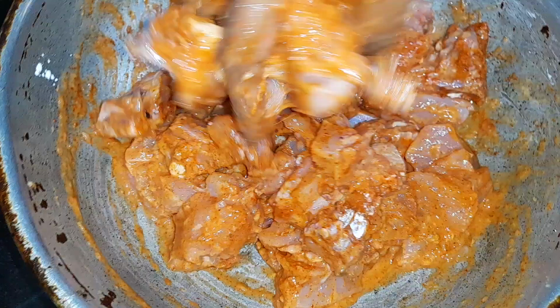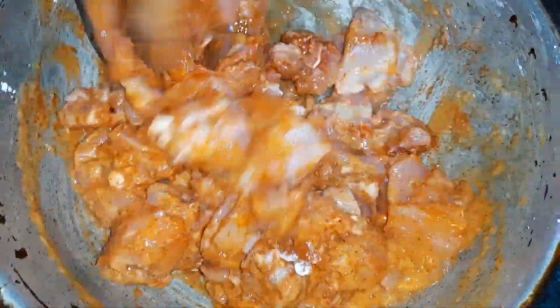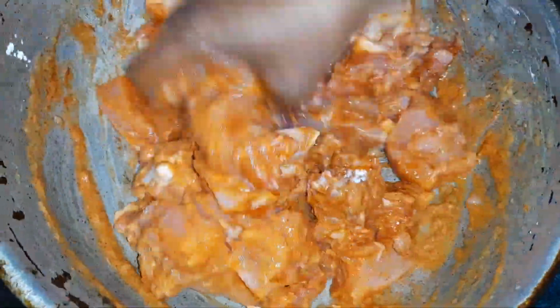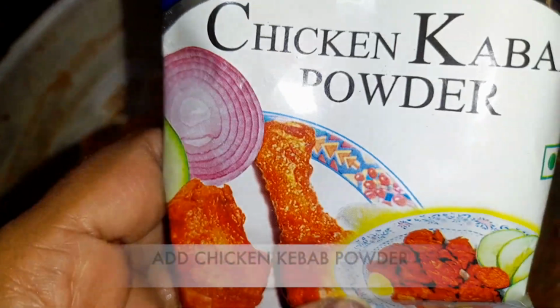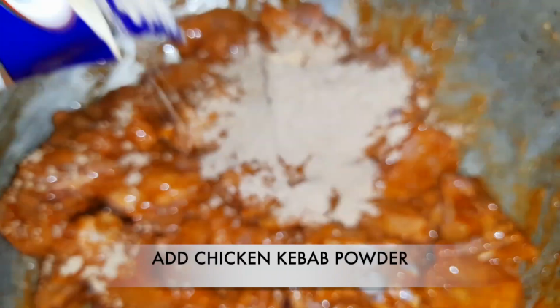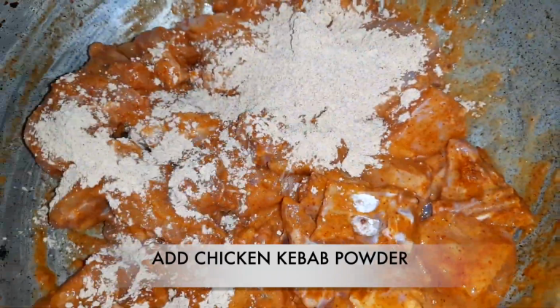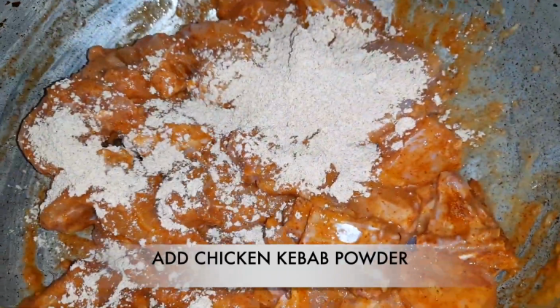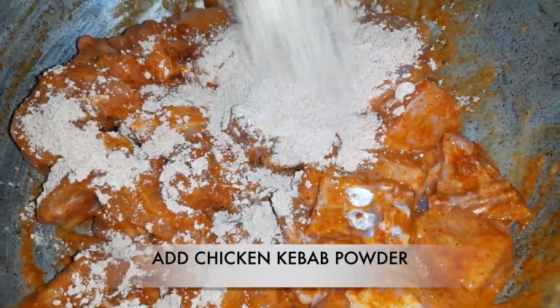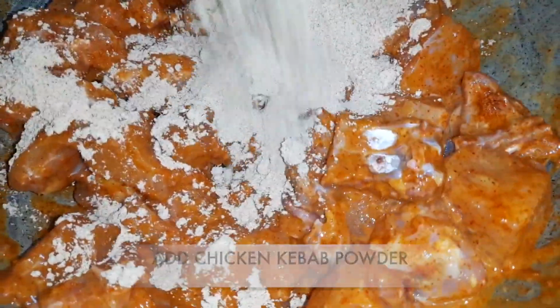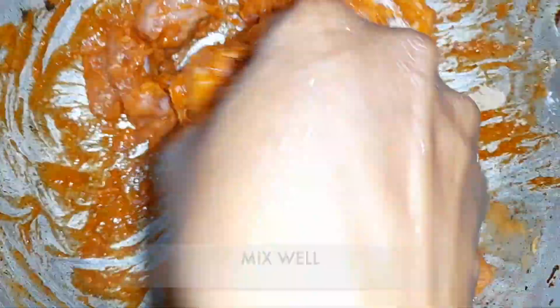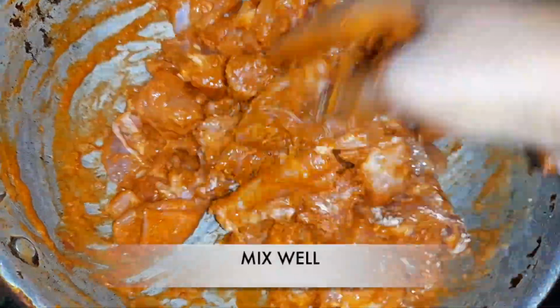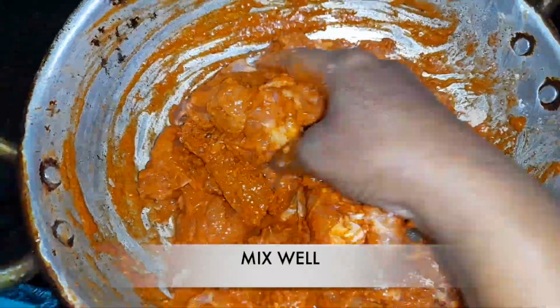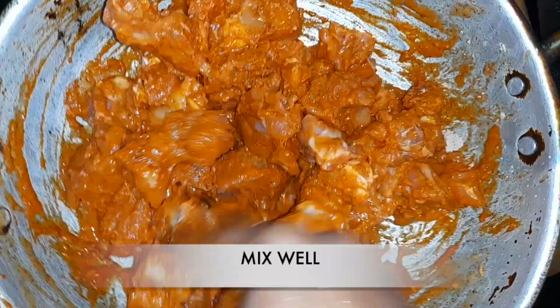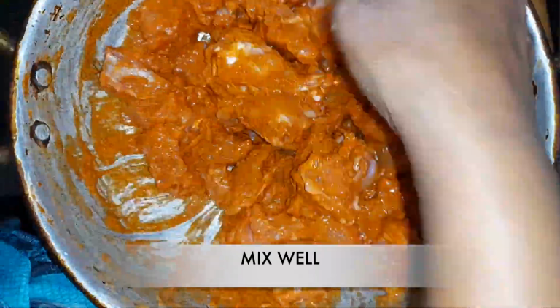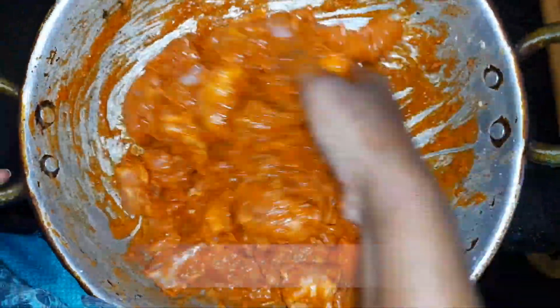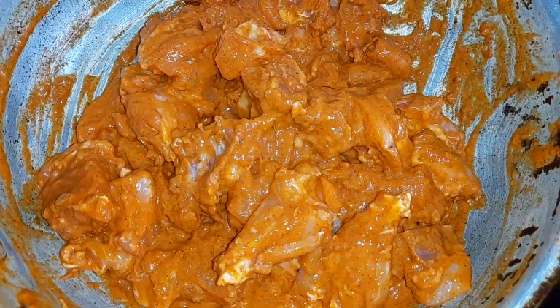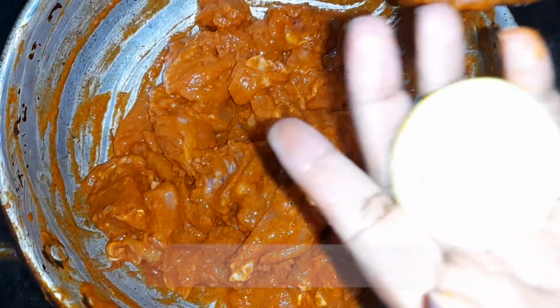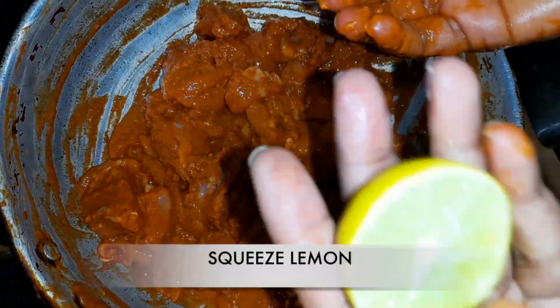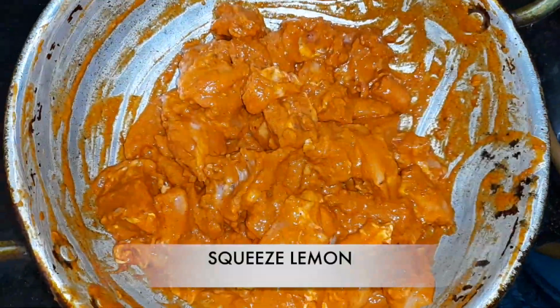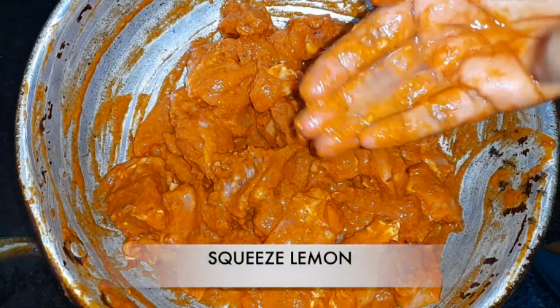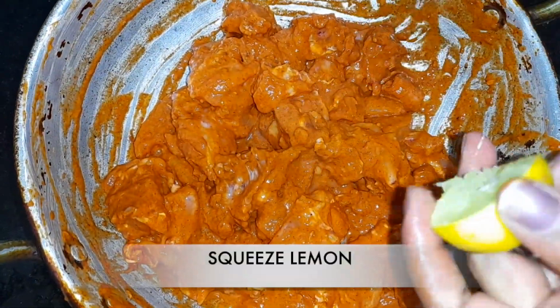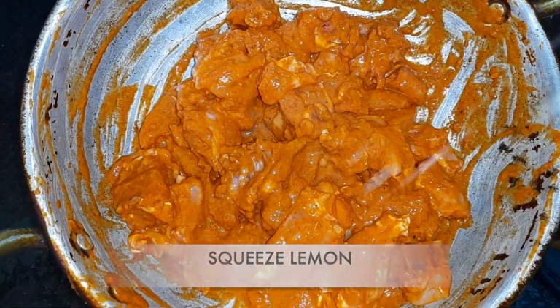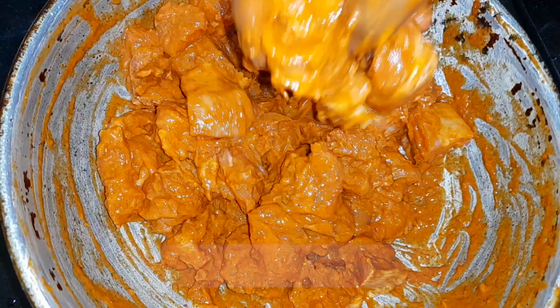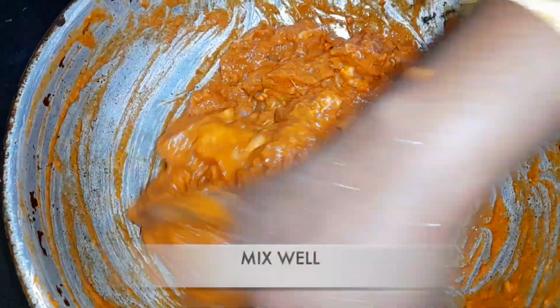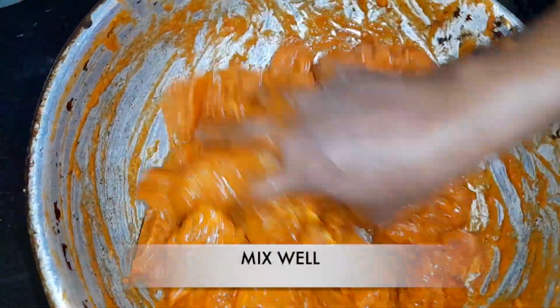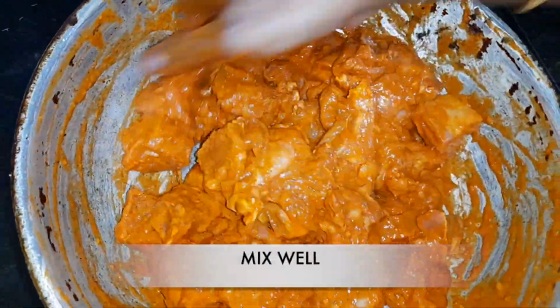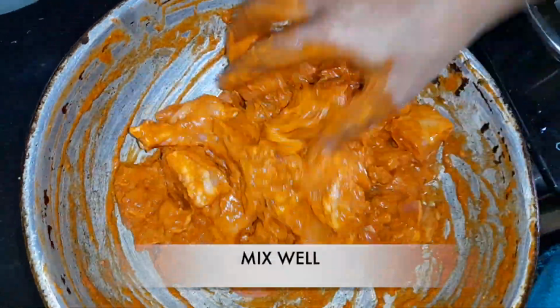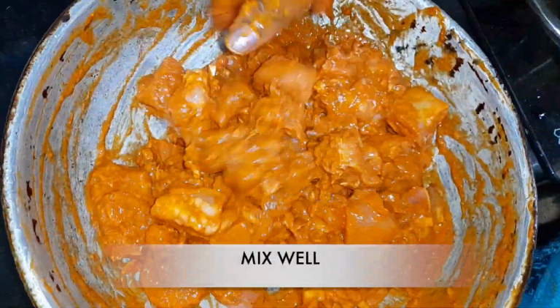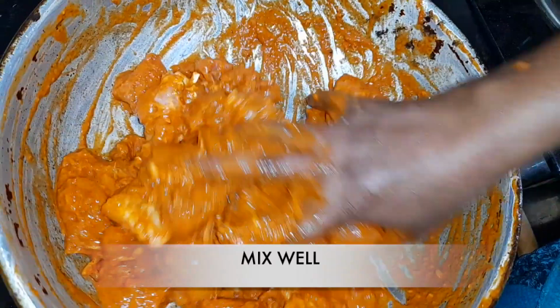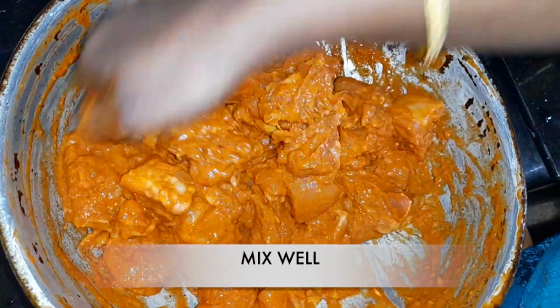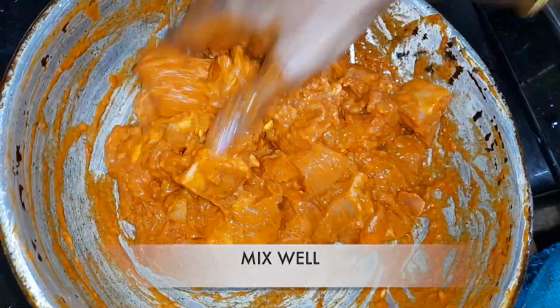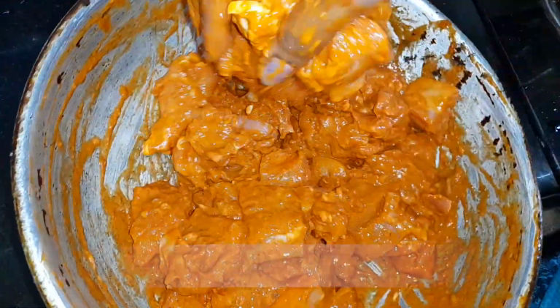Now add chicken kebab powder and mix it well. Now squeeze lemon to it and mix it well. You have to marinate the chicken and keep it in the fridge for about 2-6 hours.